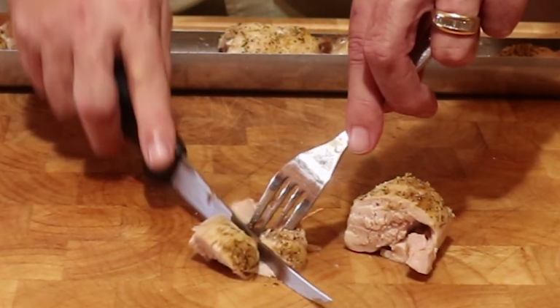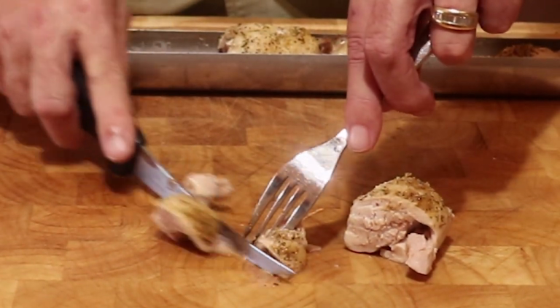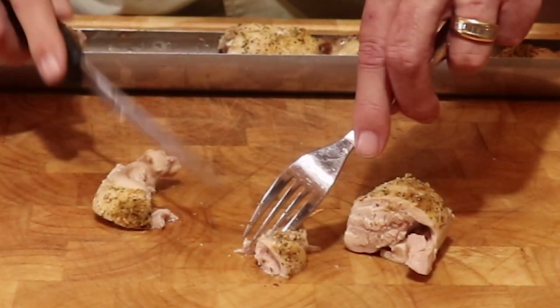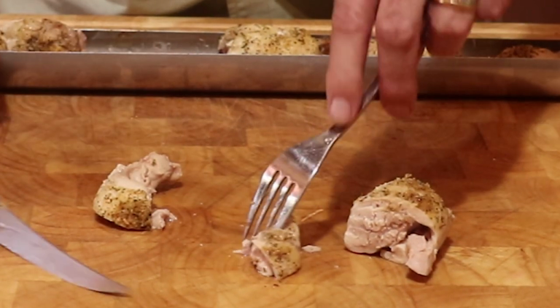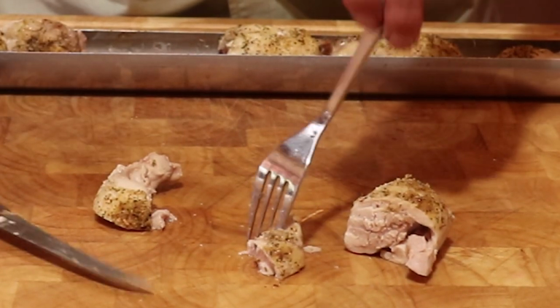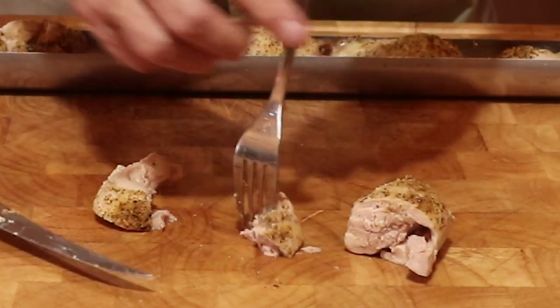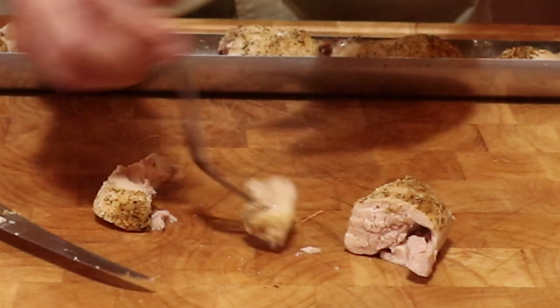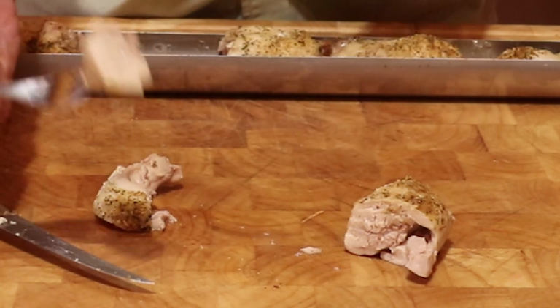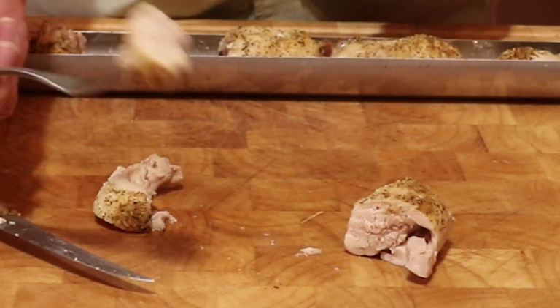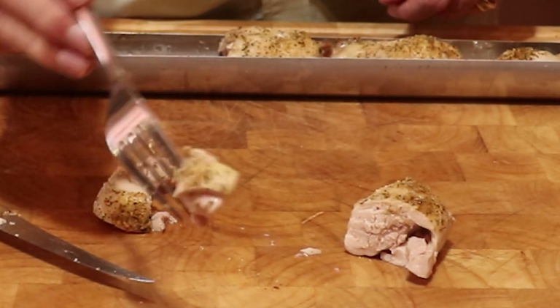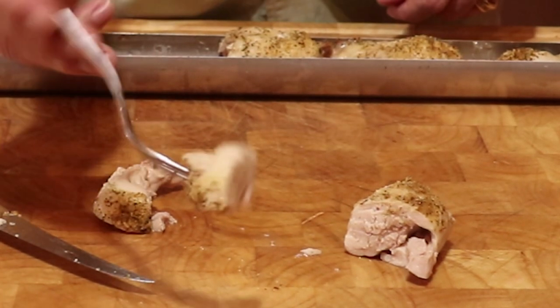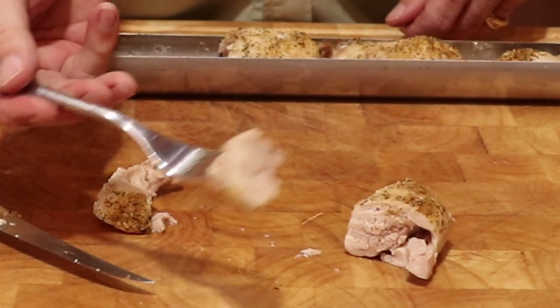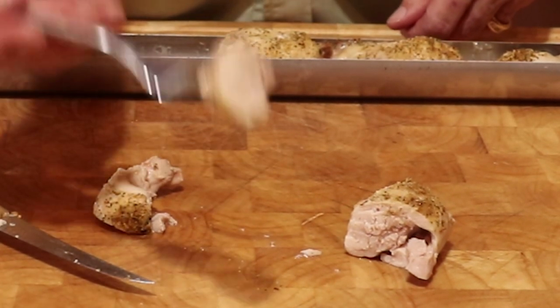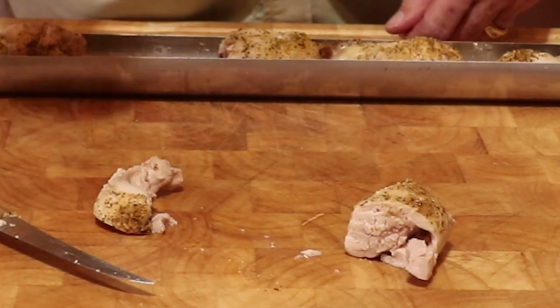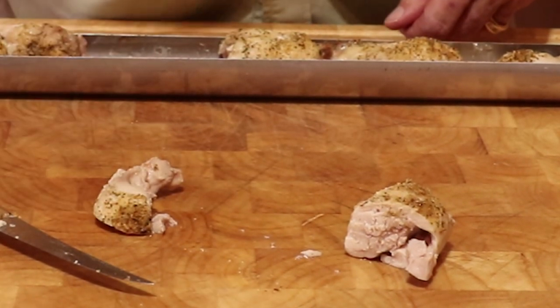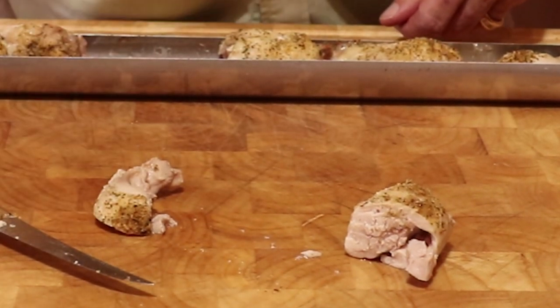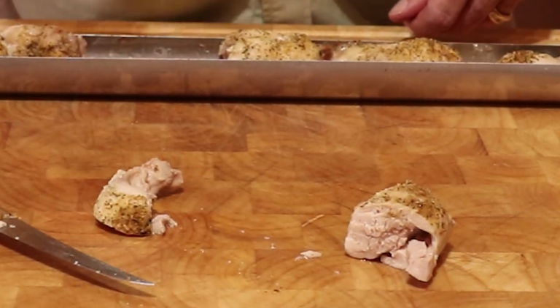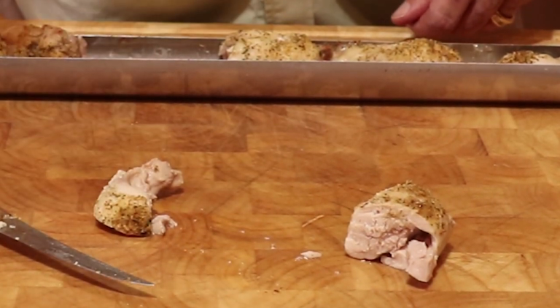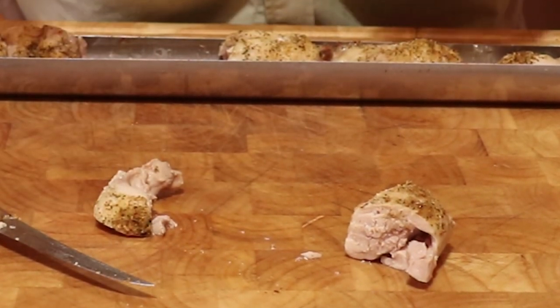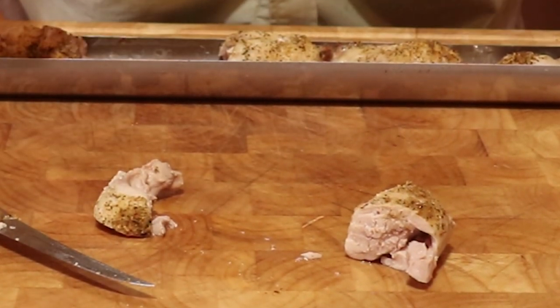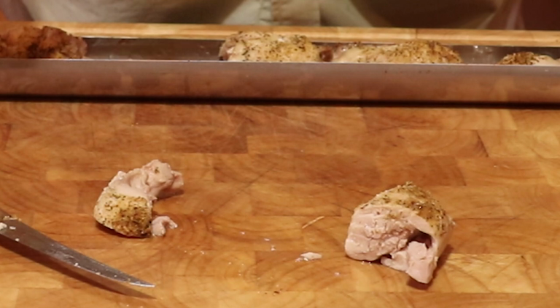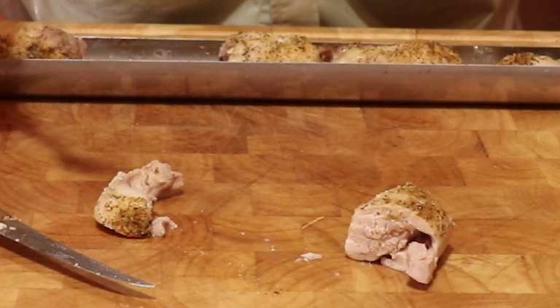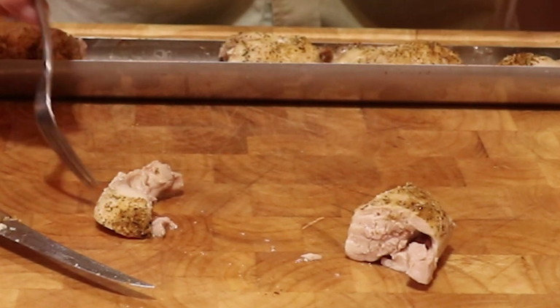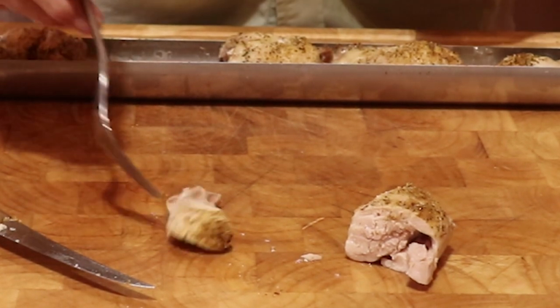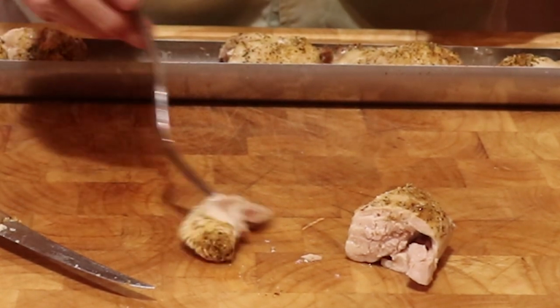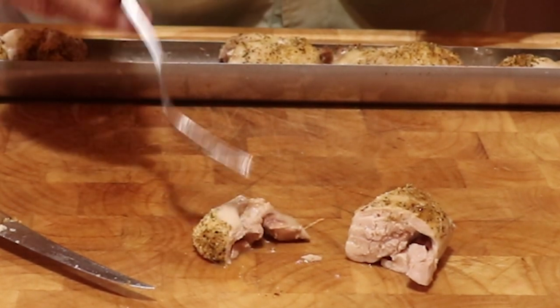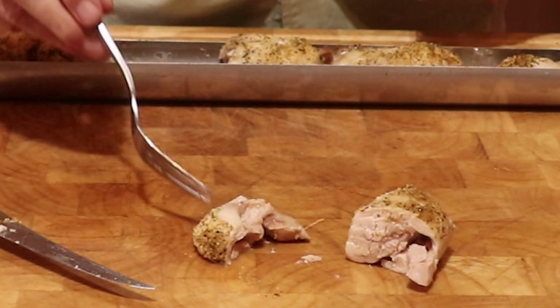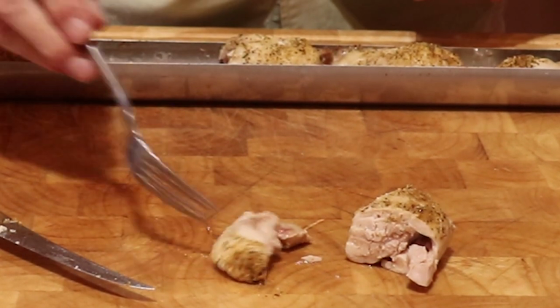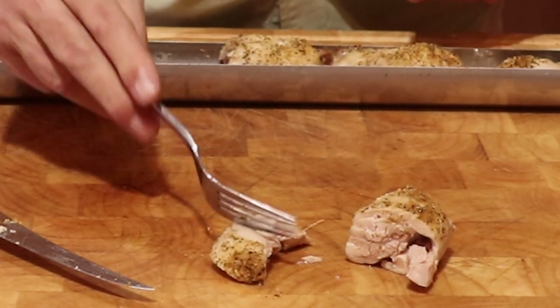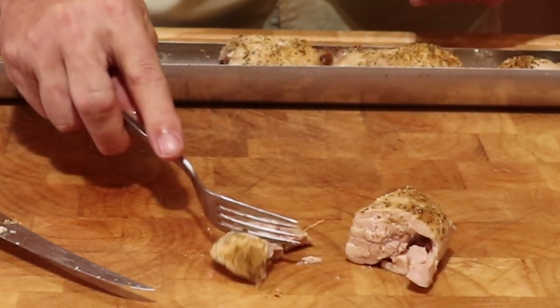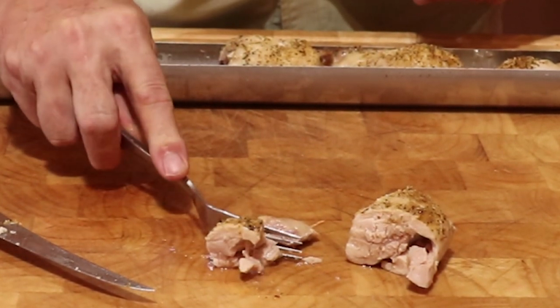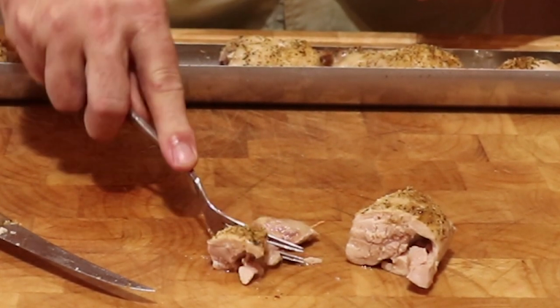Now it is my favorite part of the video, the taste test. You can see this is very tender, for I can cut with the side of a fork.